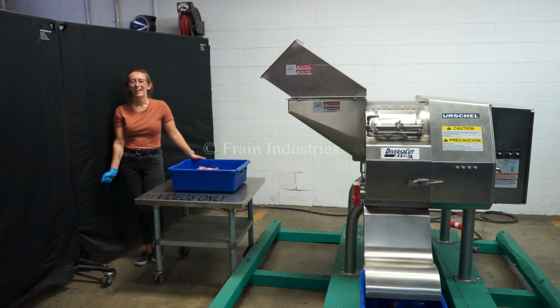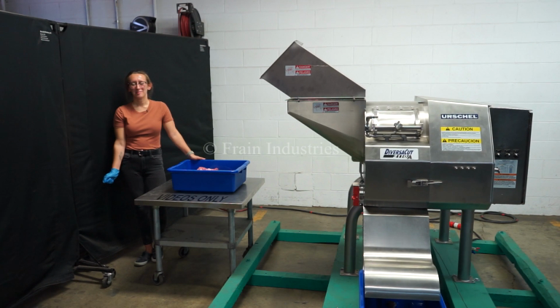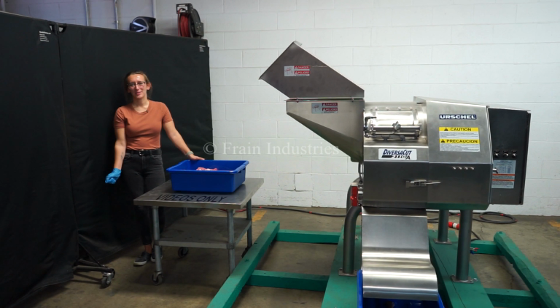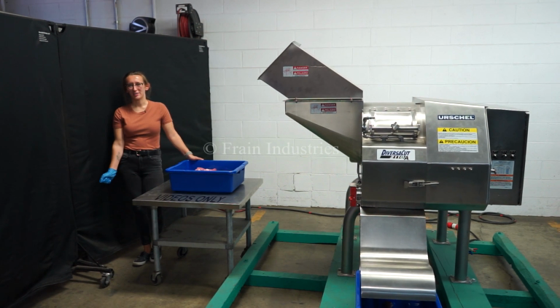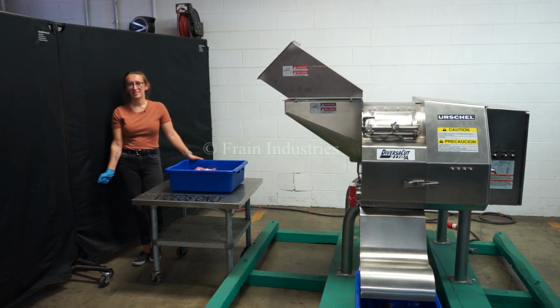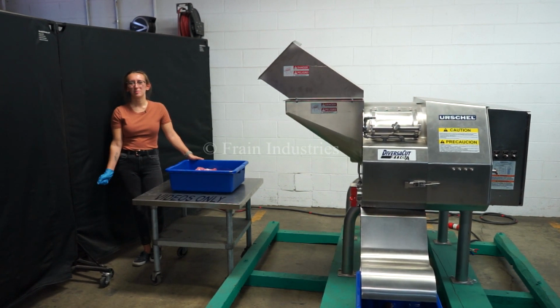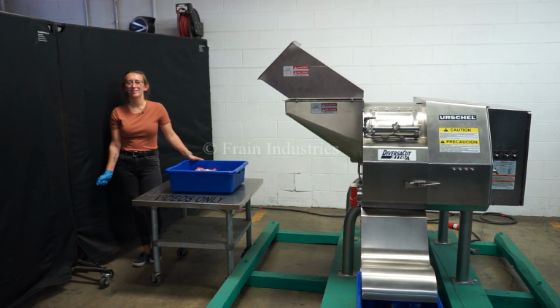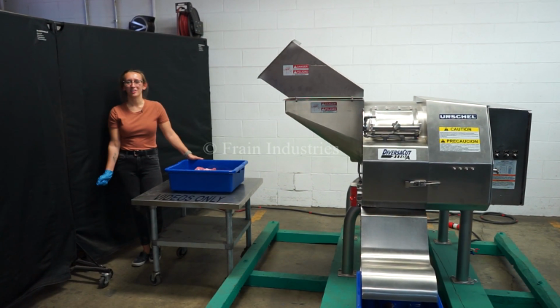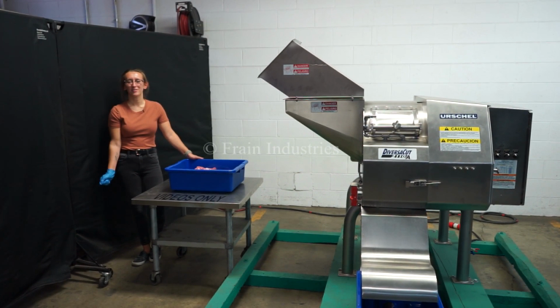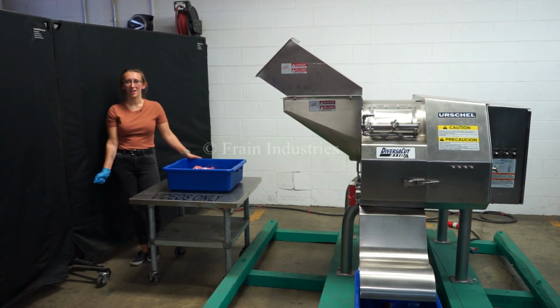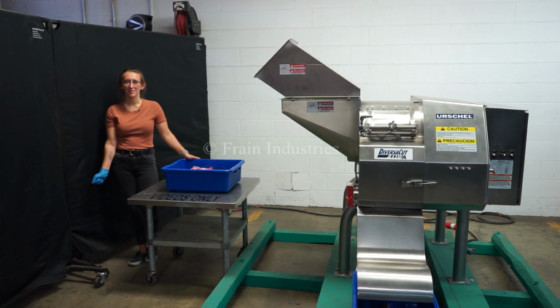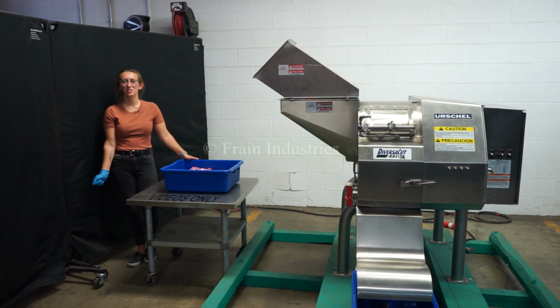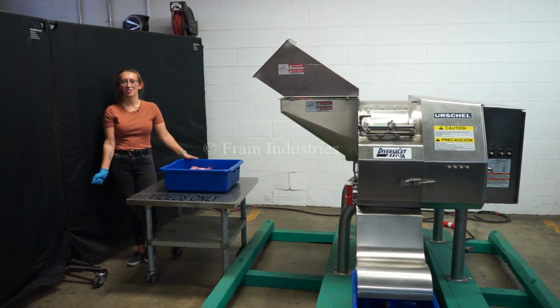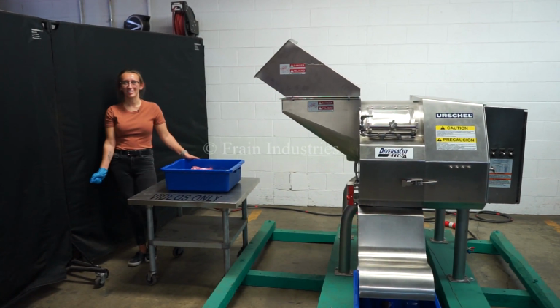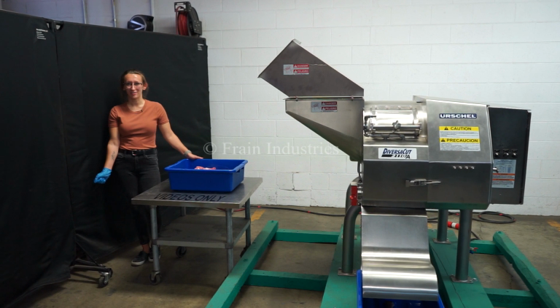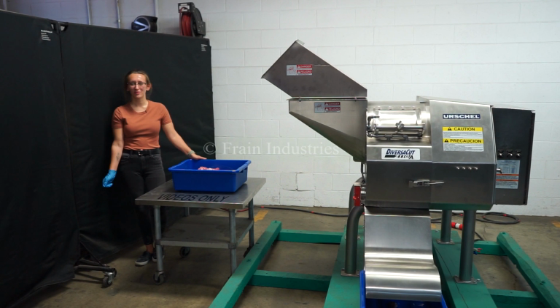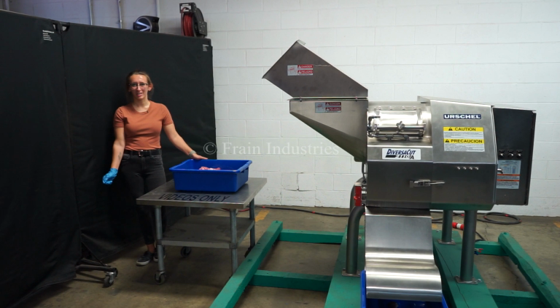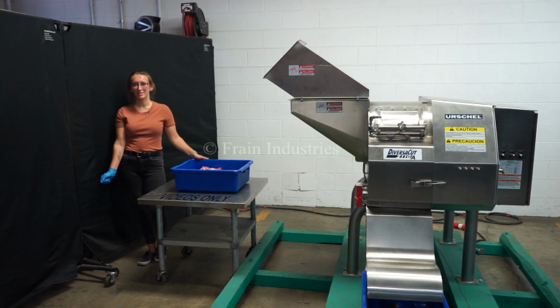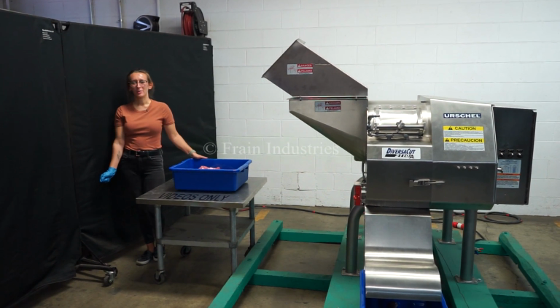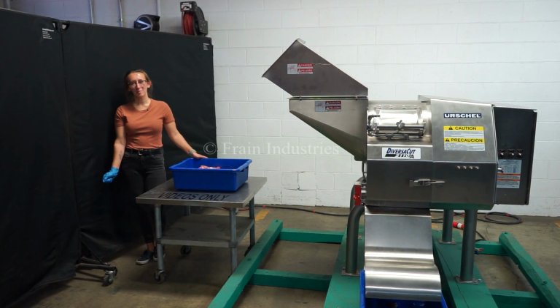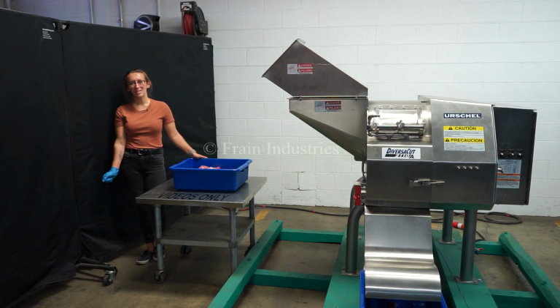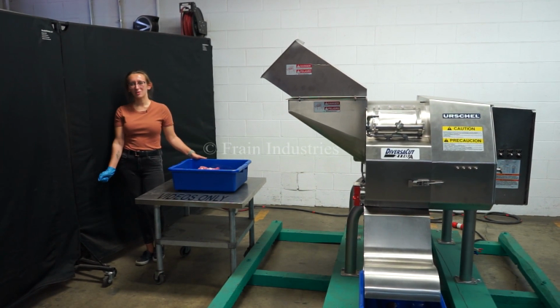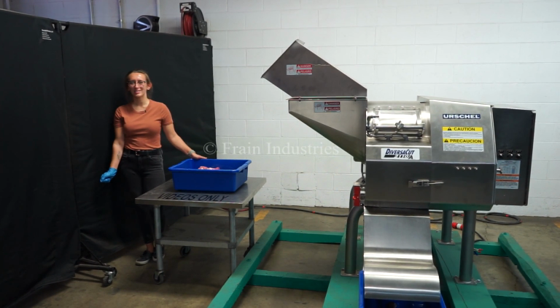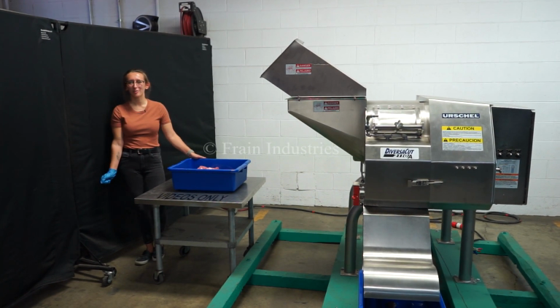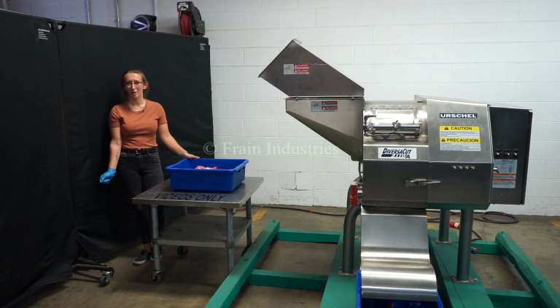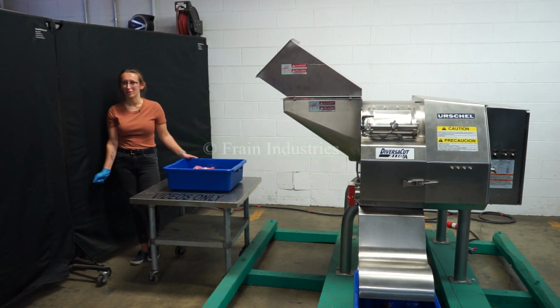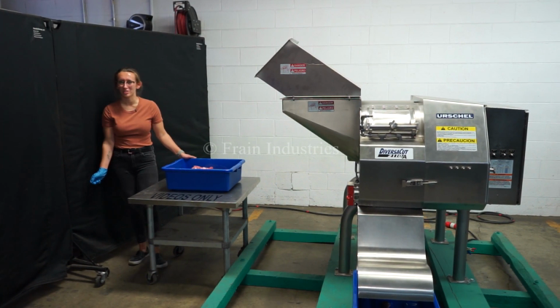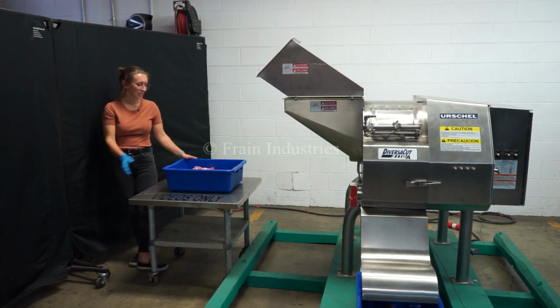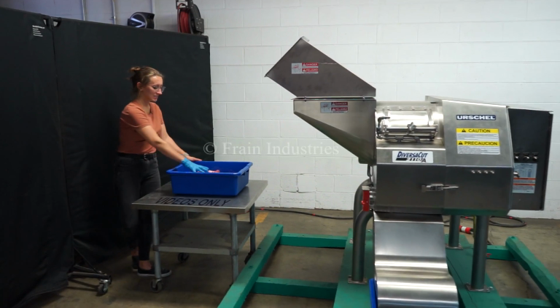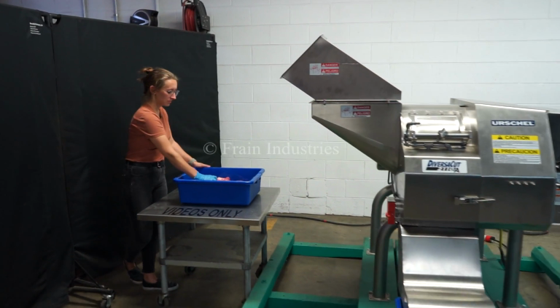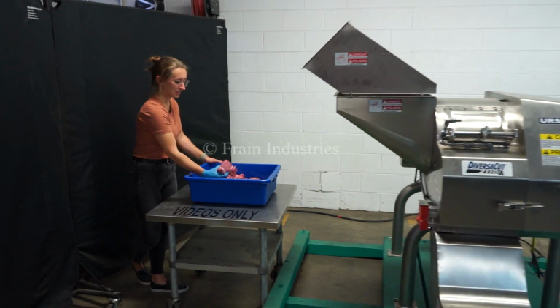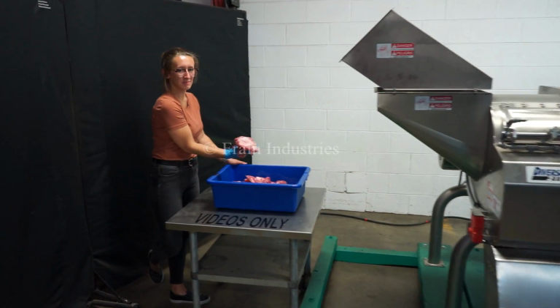Hi, I'm Melina with The Frame Group. Today we'll be cycling your Urschel Diversicut. This machine is currently set to 3-phase, 480 volts. We recommend reading the manual in its entirety before powering in the machine. Today we'll be cutting this meat.